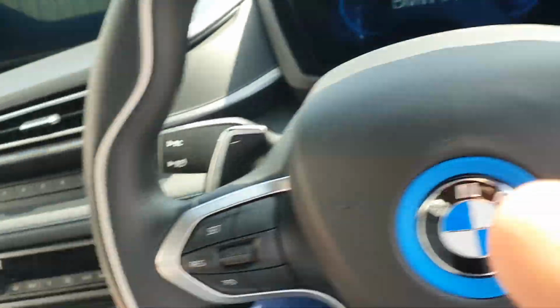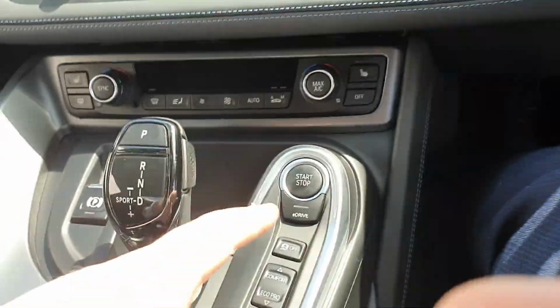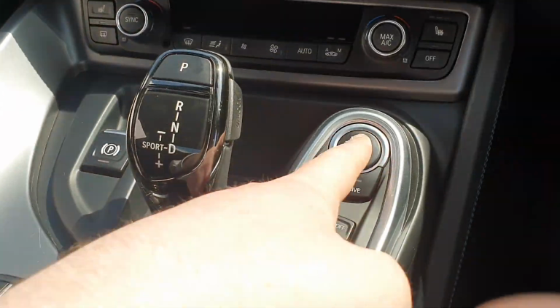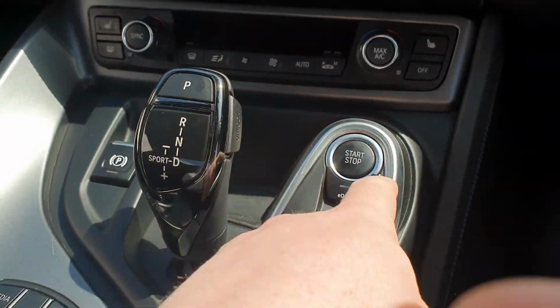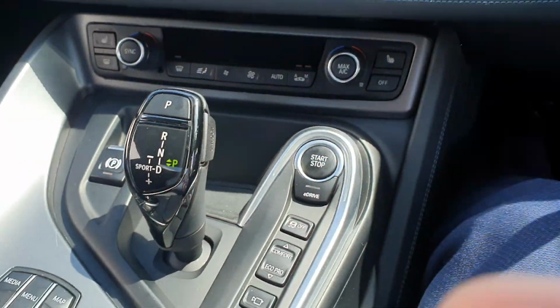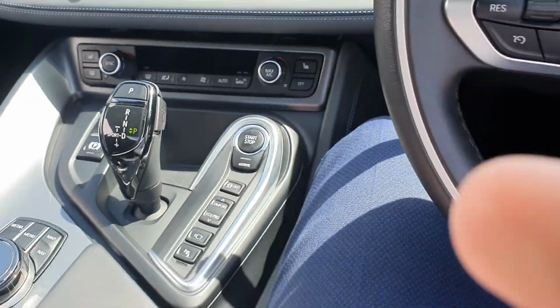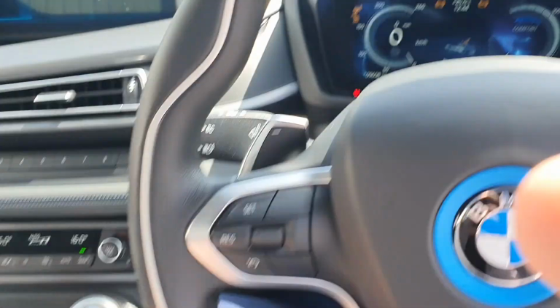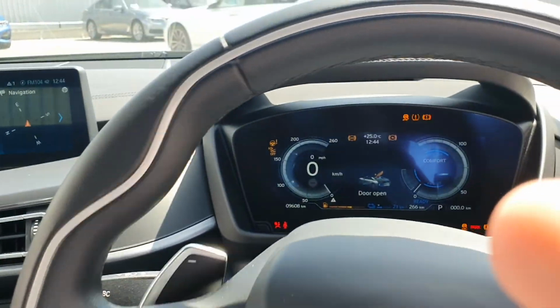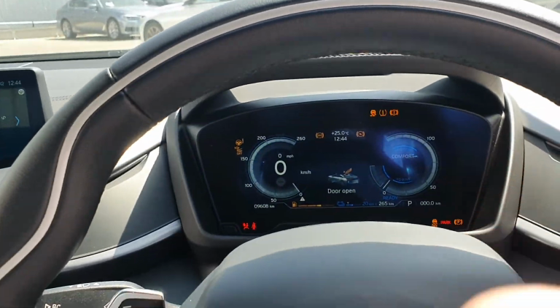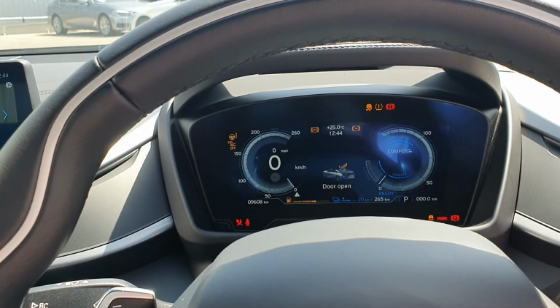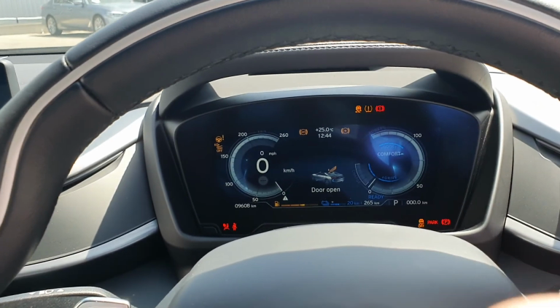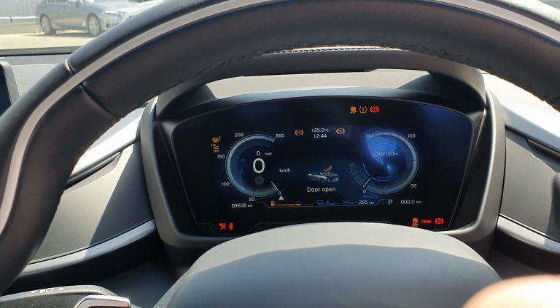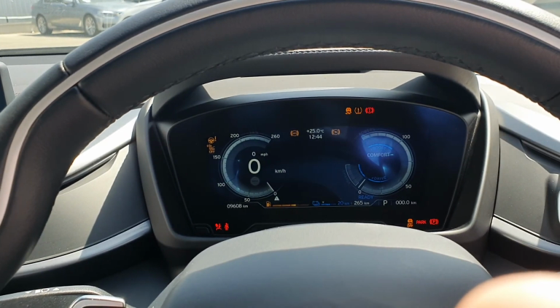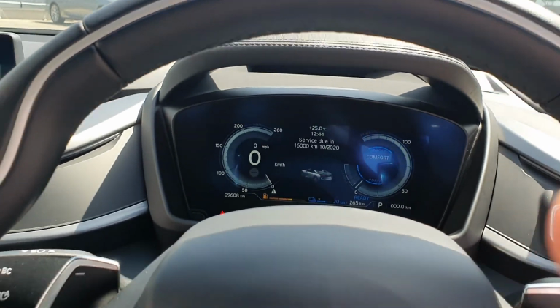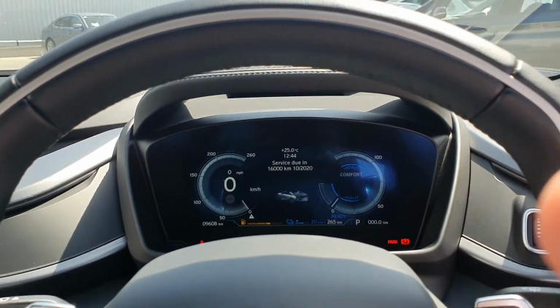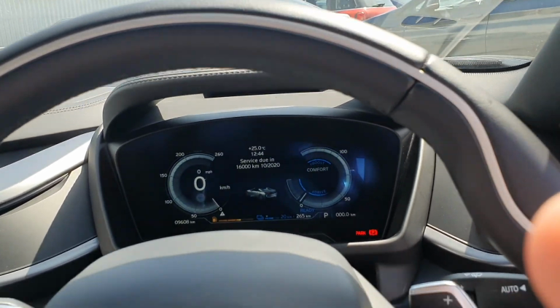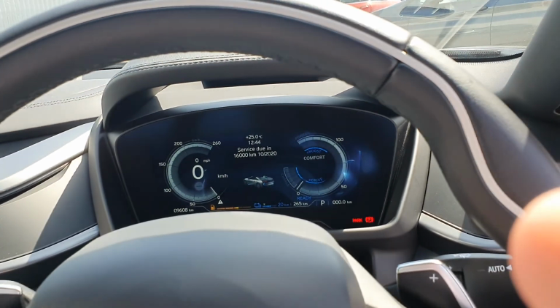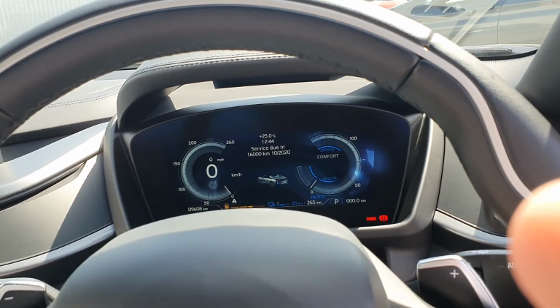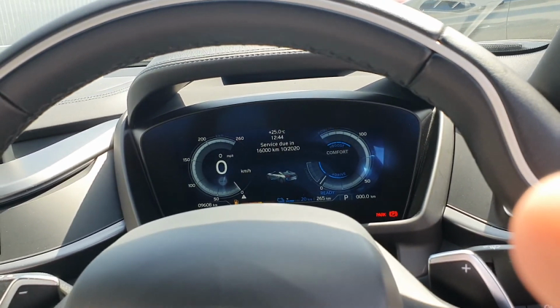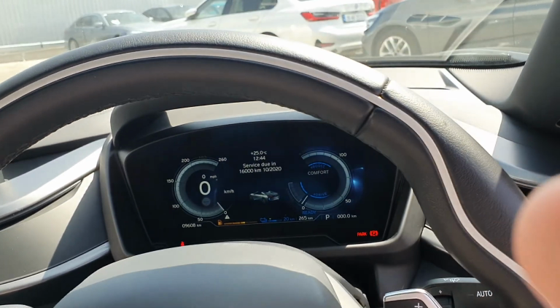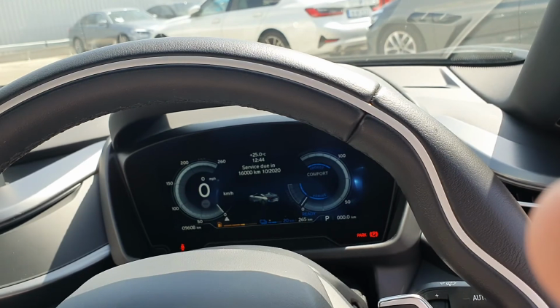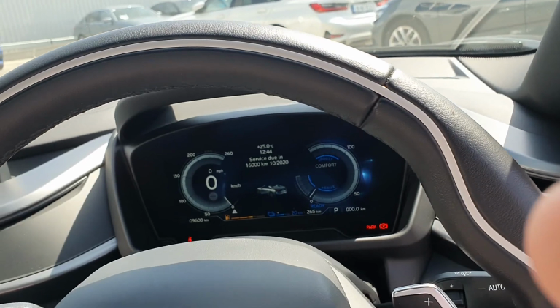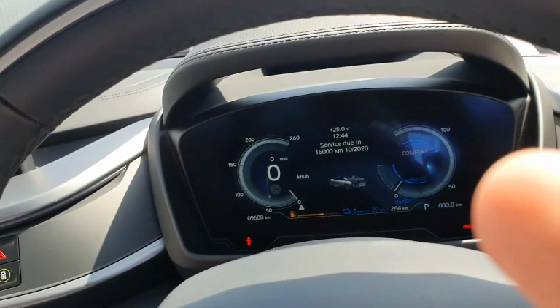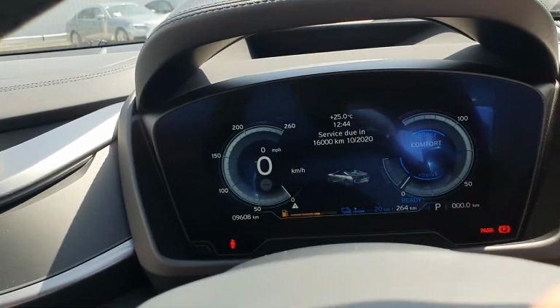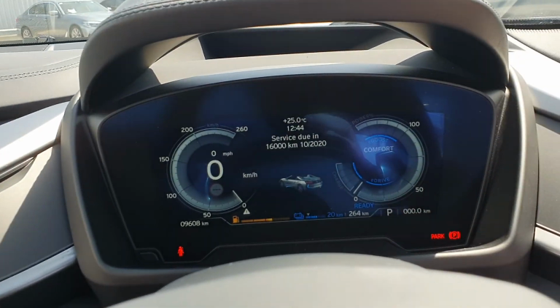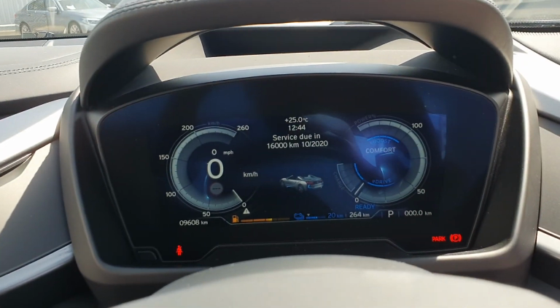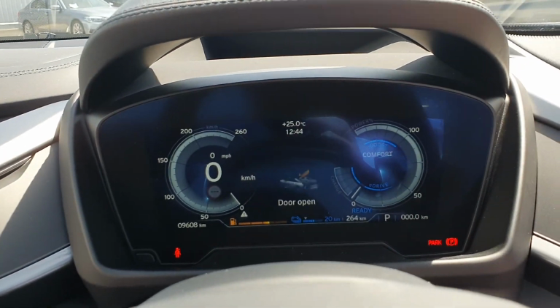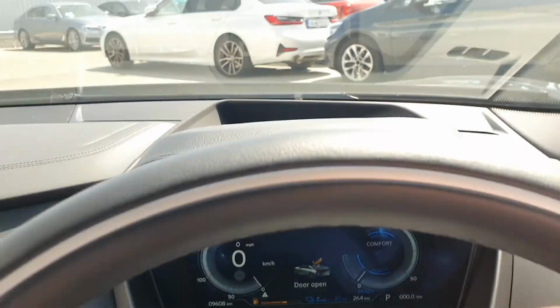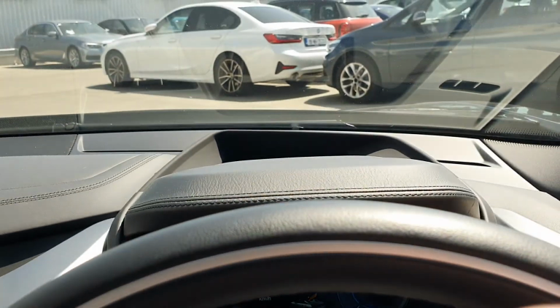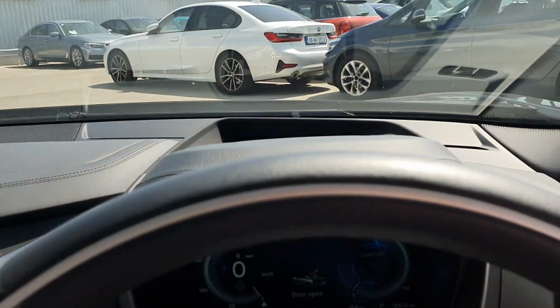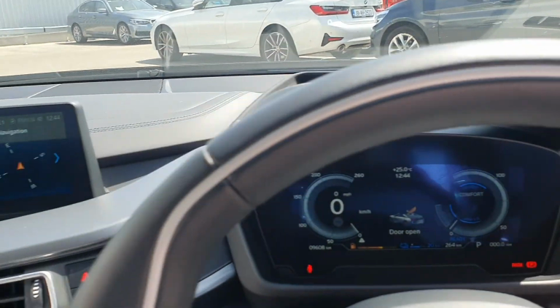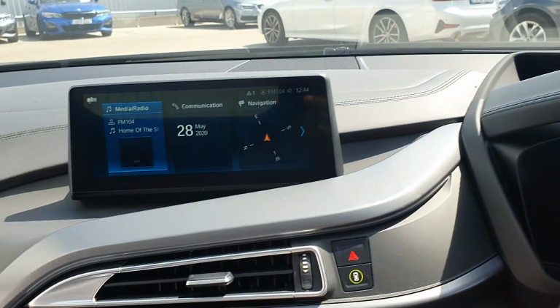Jumping in, I'll start it up — that's the start/stop button. Put on the brake and the car comes into life. There are only 9,608 kilometers on this car, so it's very low mileage. You can see the battery gauge and the fuel gauge, and you've also got a heads-up display in this car.